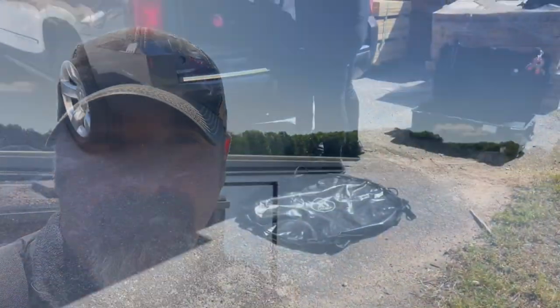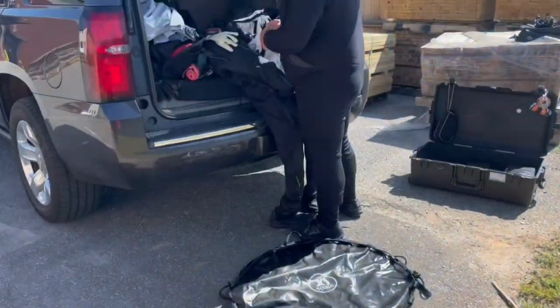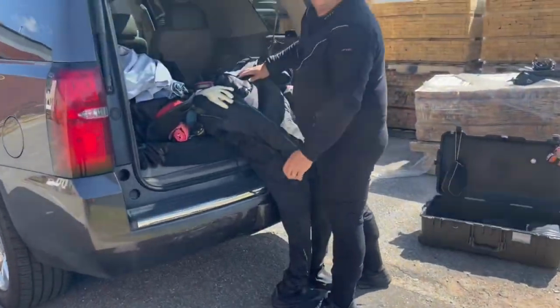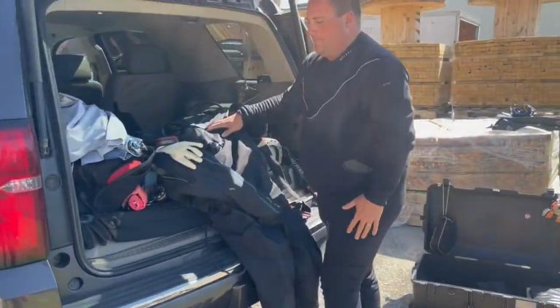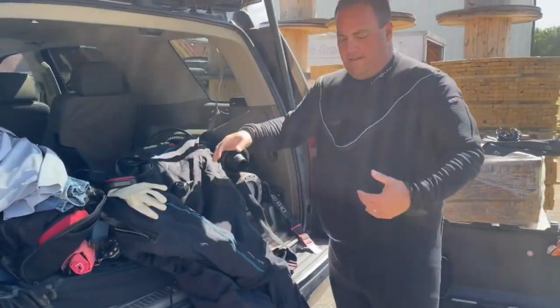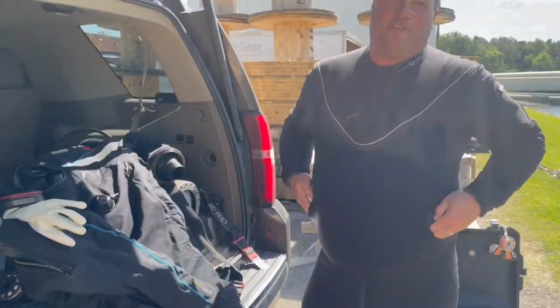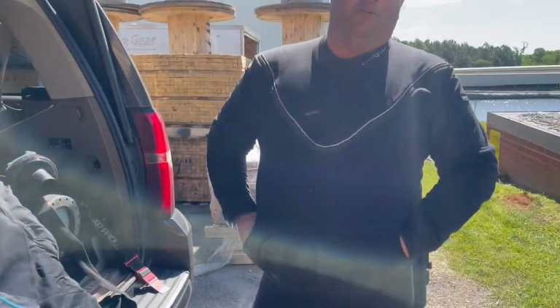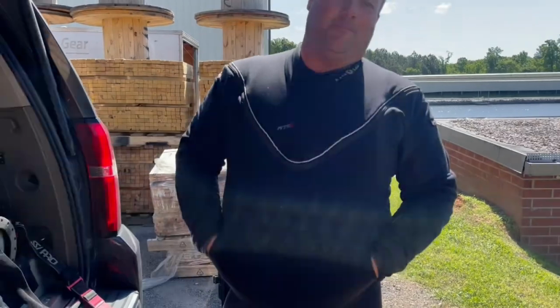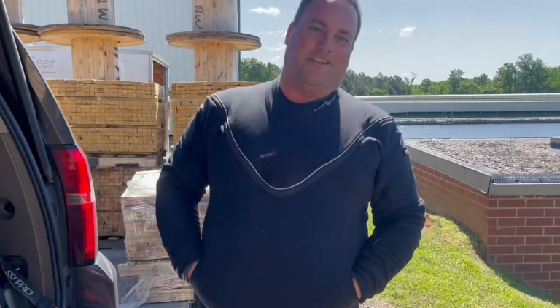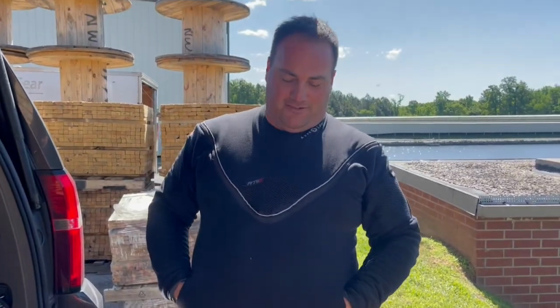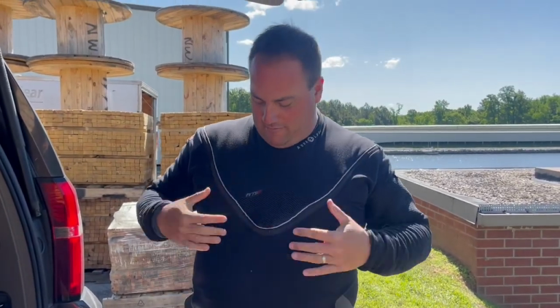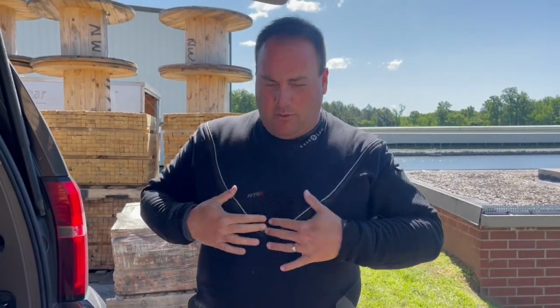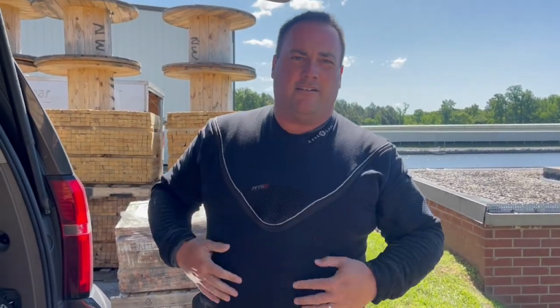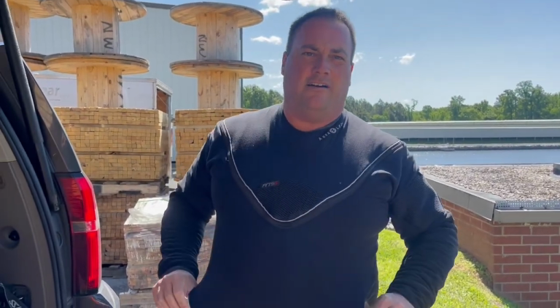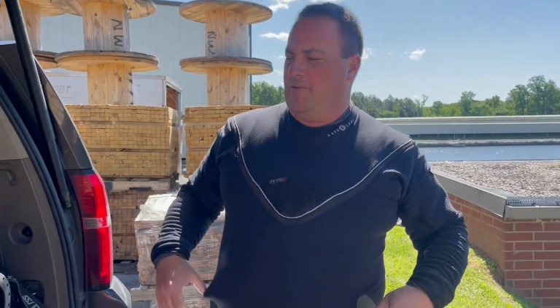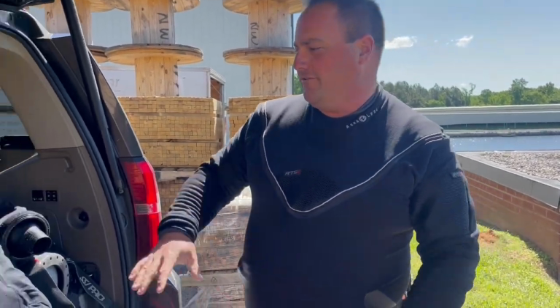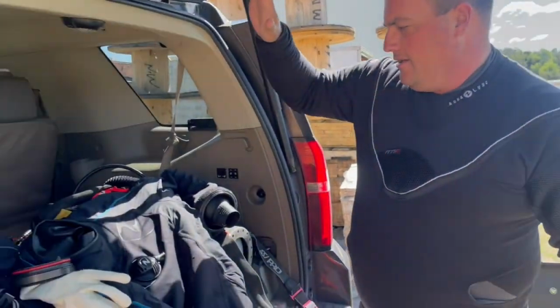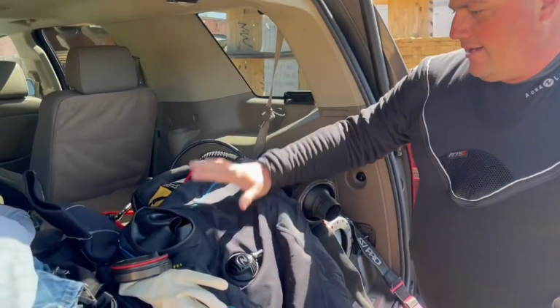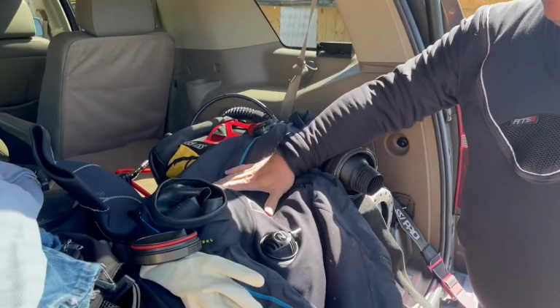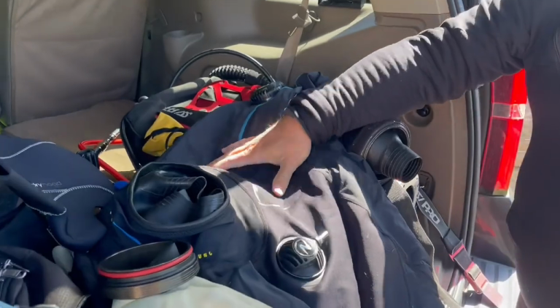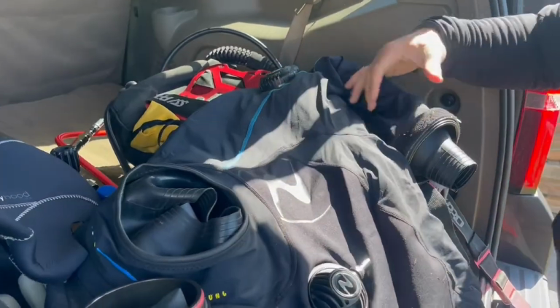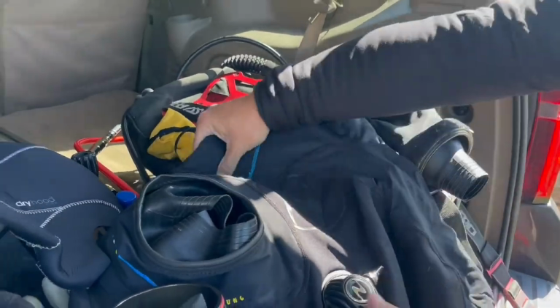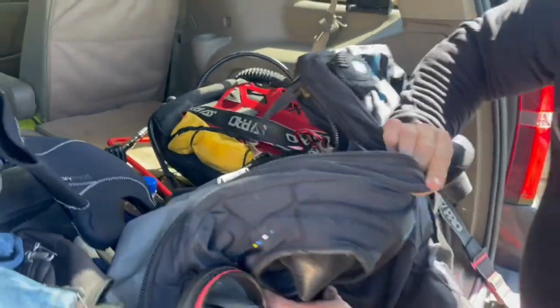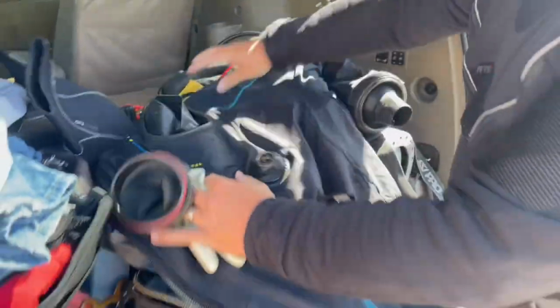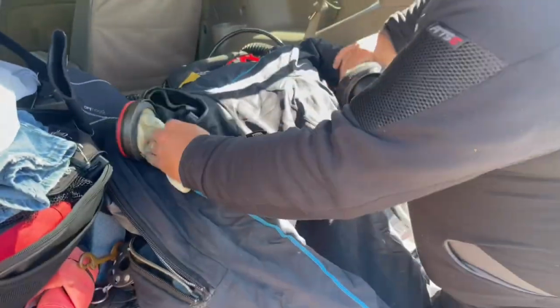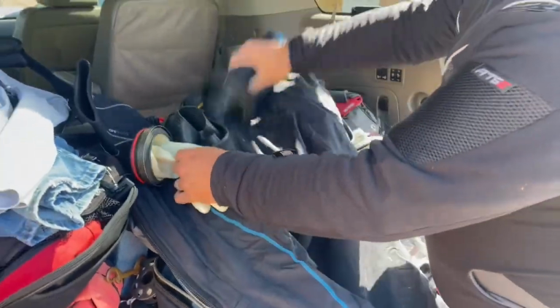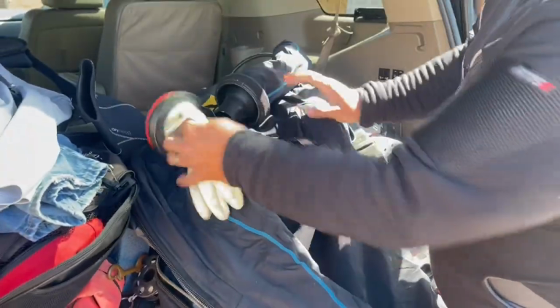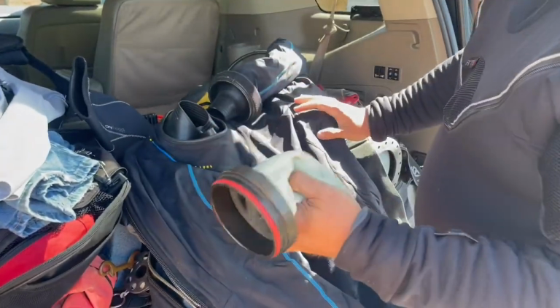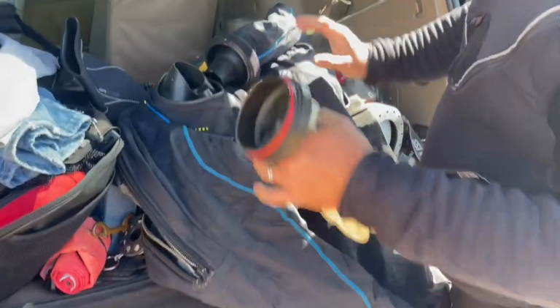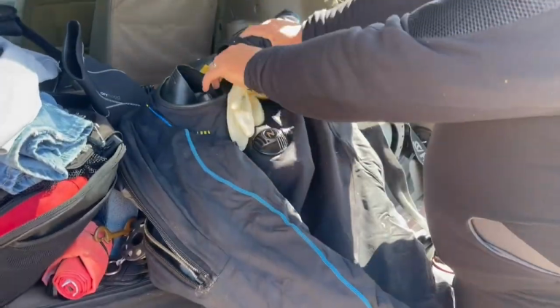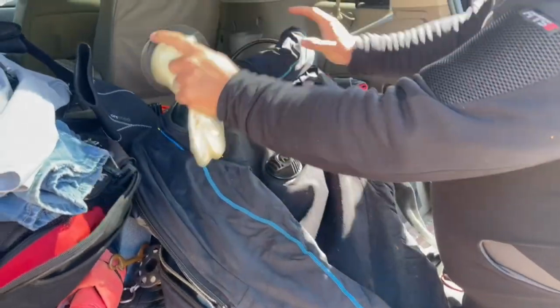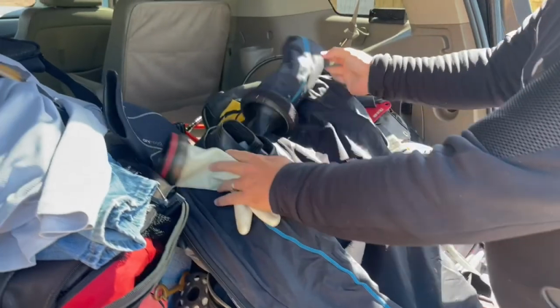Jason, what are you wearing today buddy? It's gonna be probably cold down there at the bottom doing that inspection. So Polartec full thermal fleece into my dry suit — it's a tri-lam — to keep myself dry and safe. Kubi gloves, so we've got dry gloves going on there.